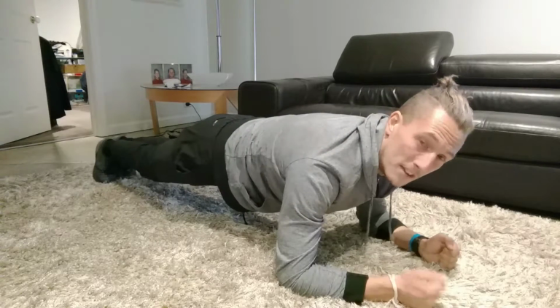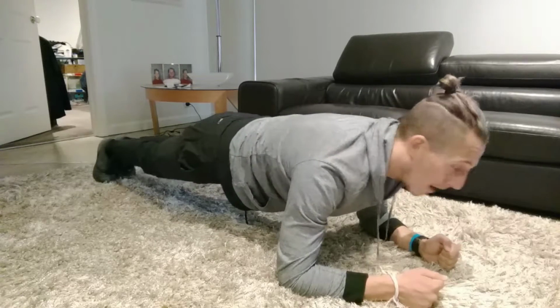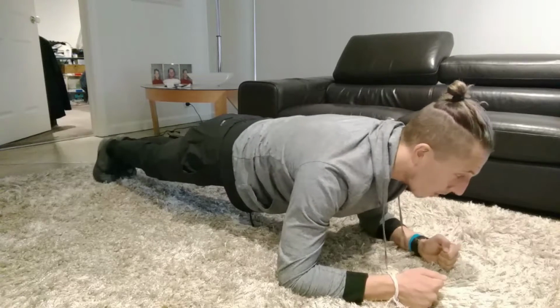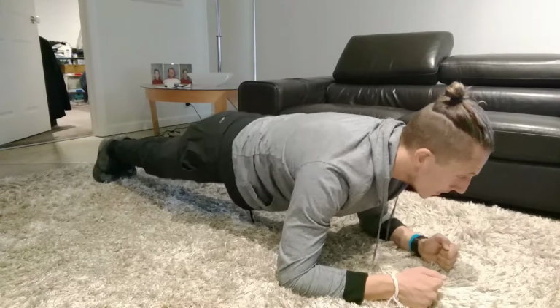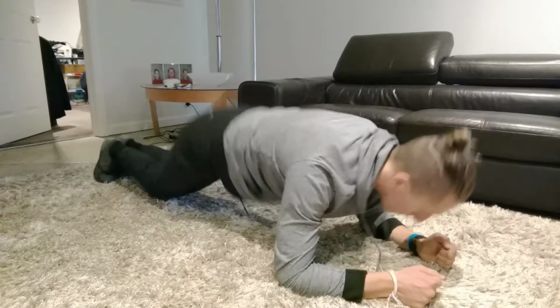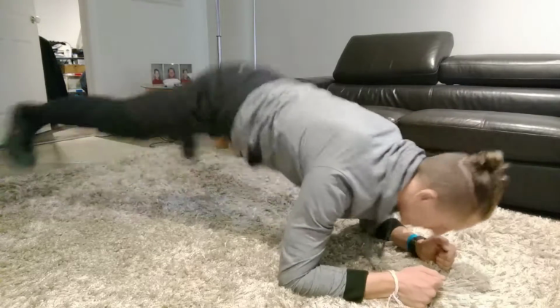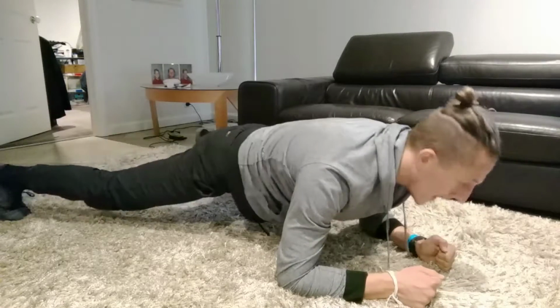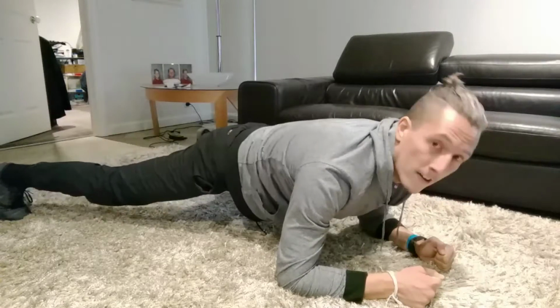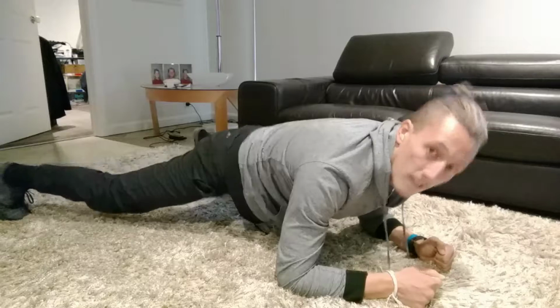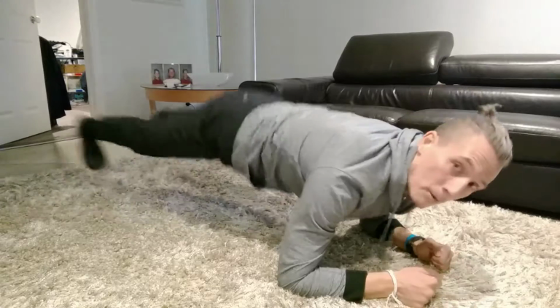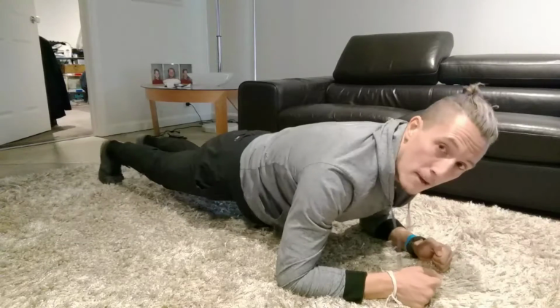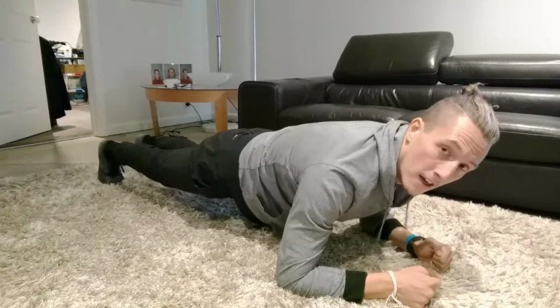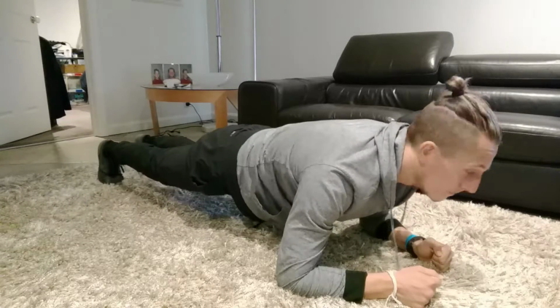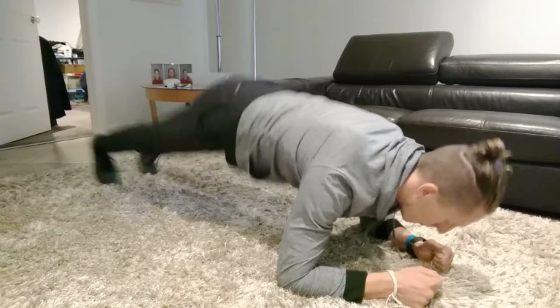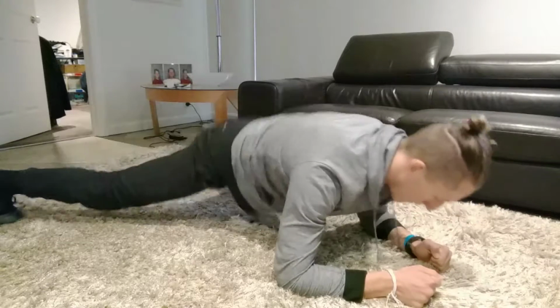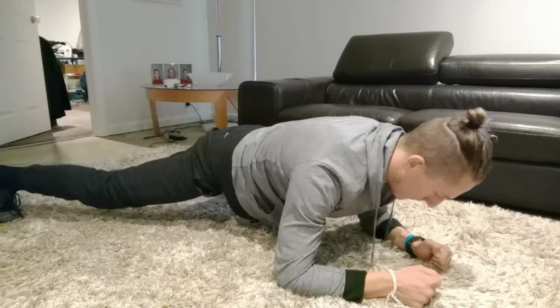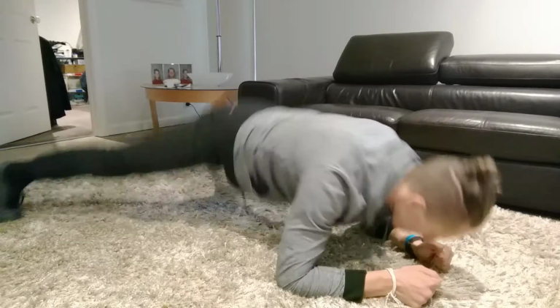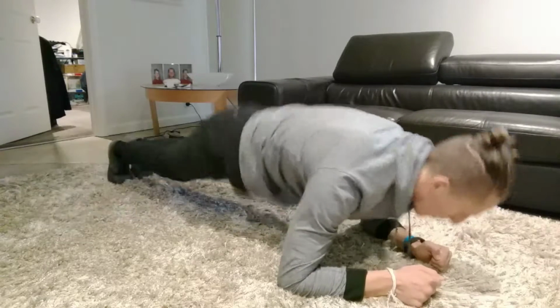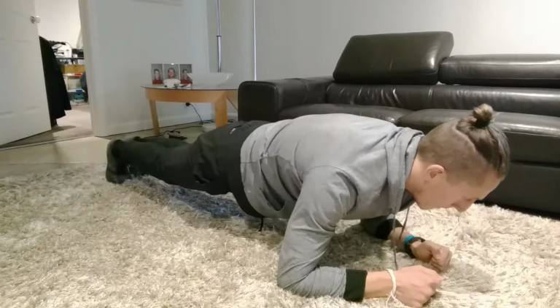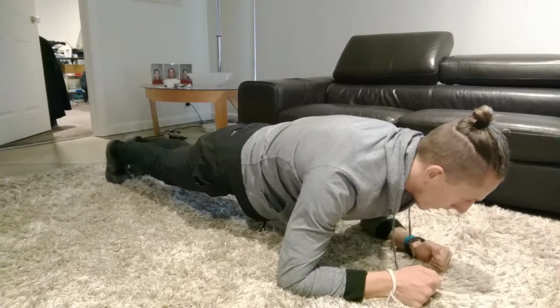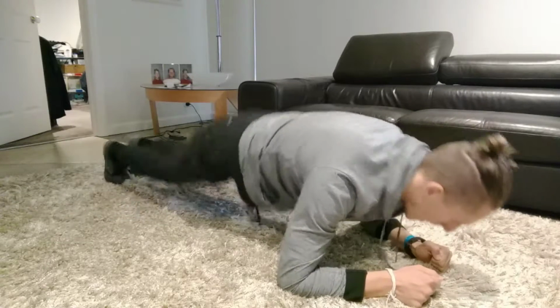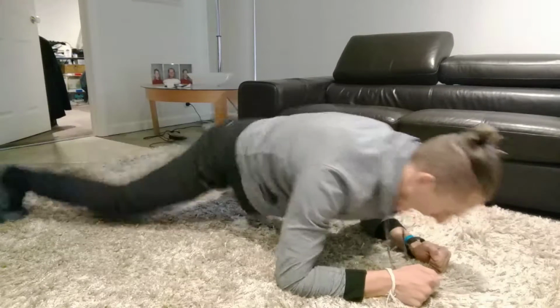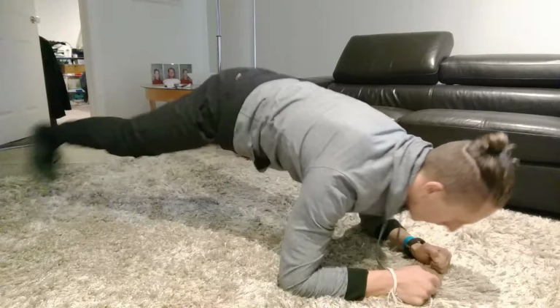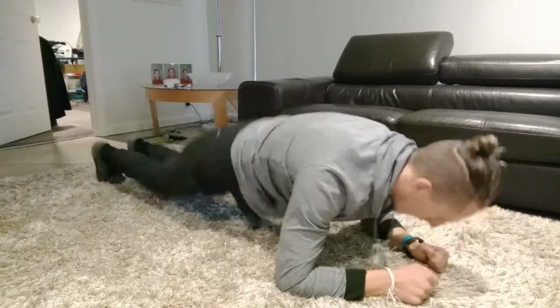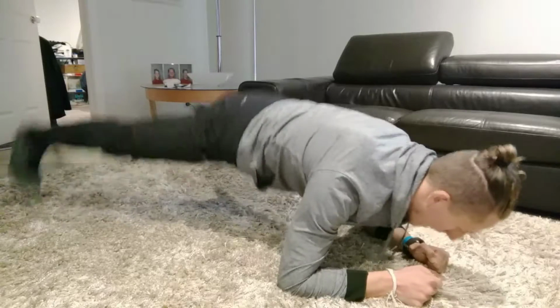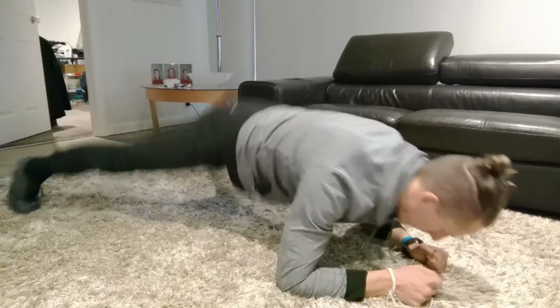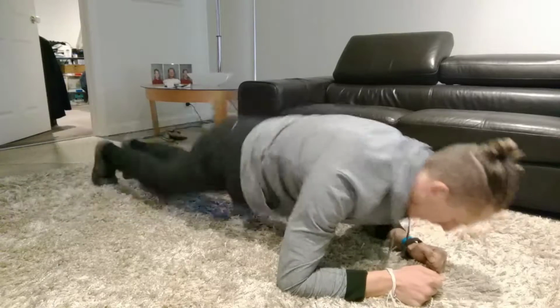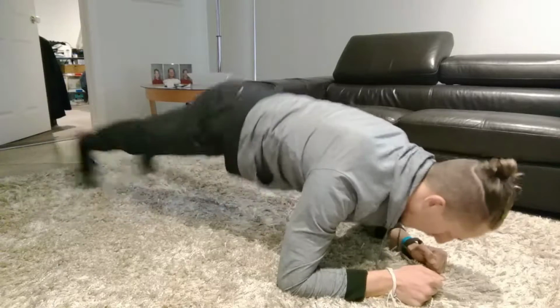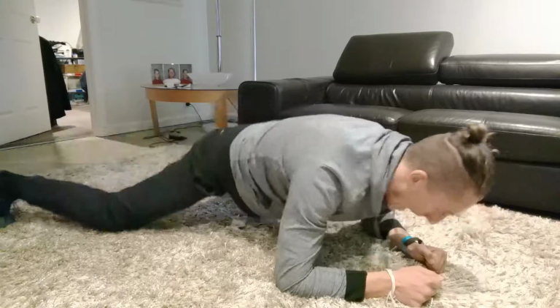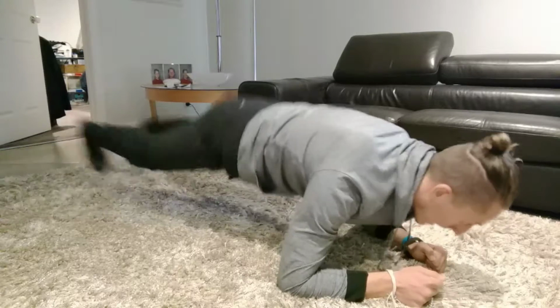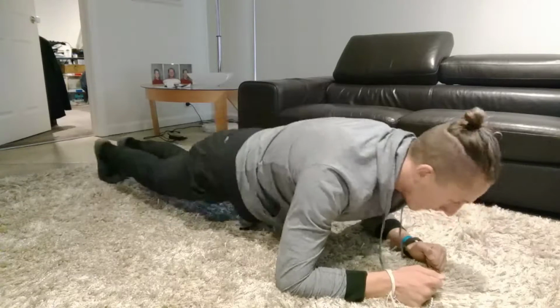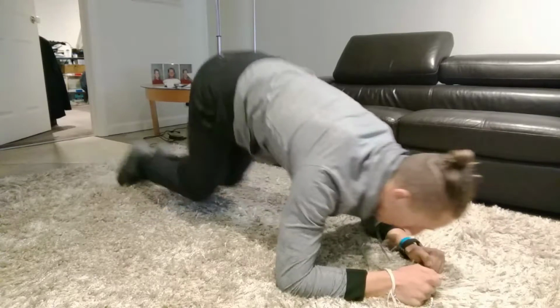All I'm doing is bringing my toes out and bringing them in — out, in, out, in, out, in.